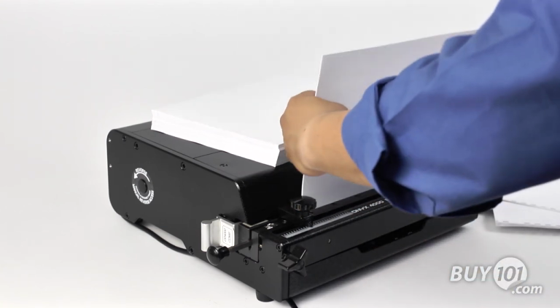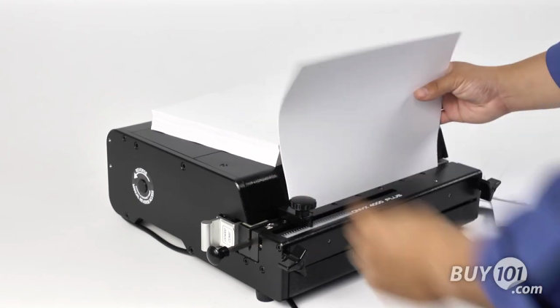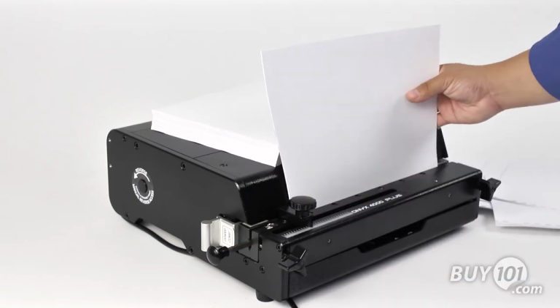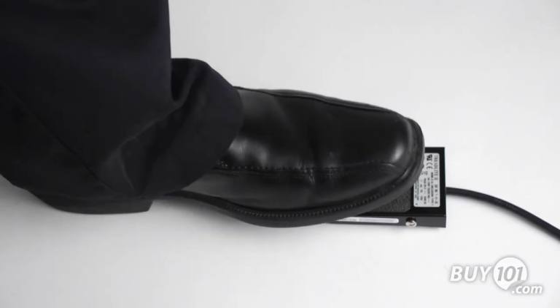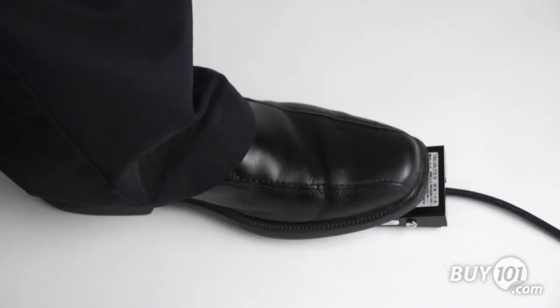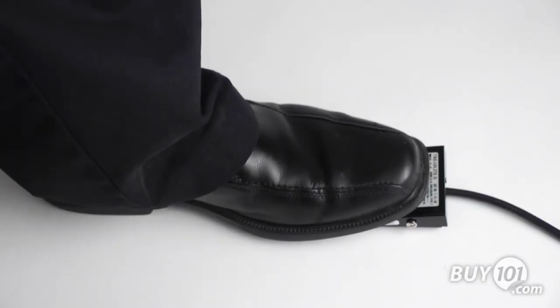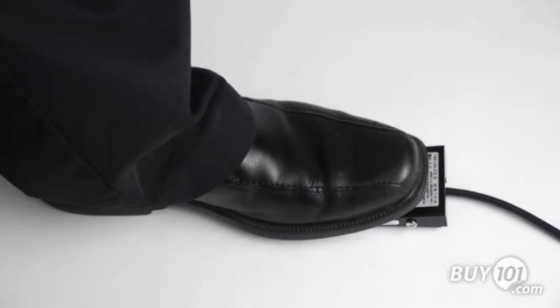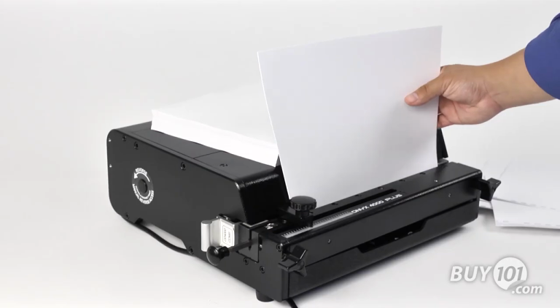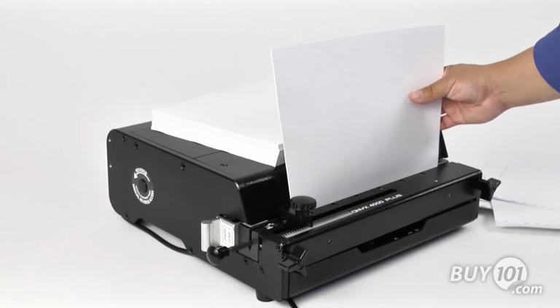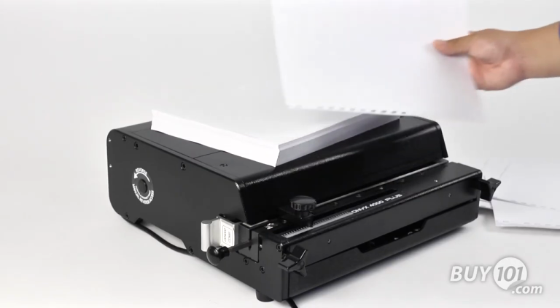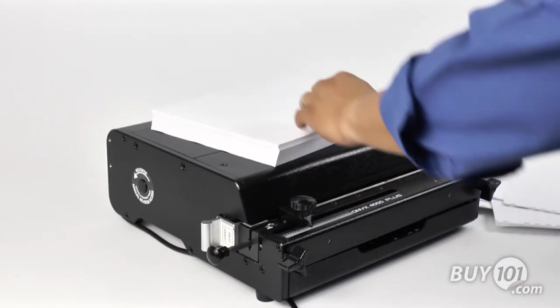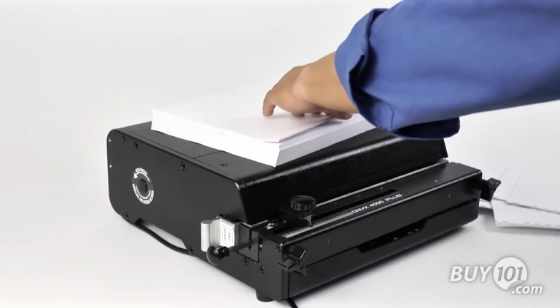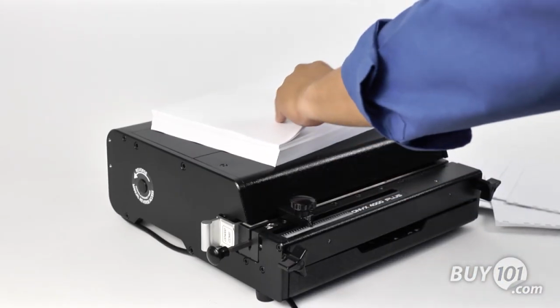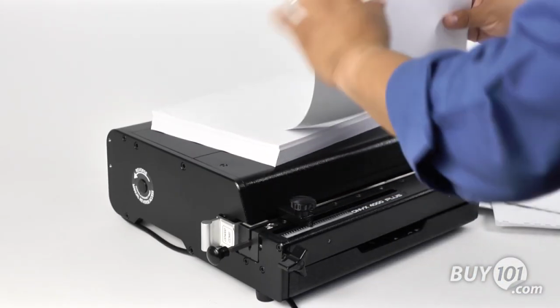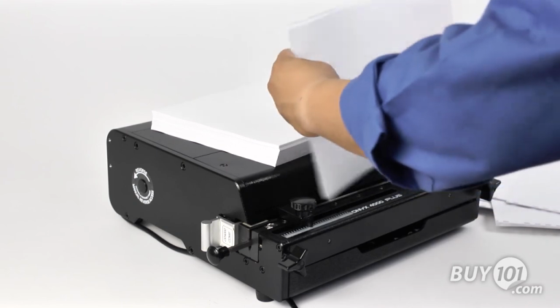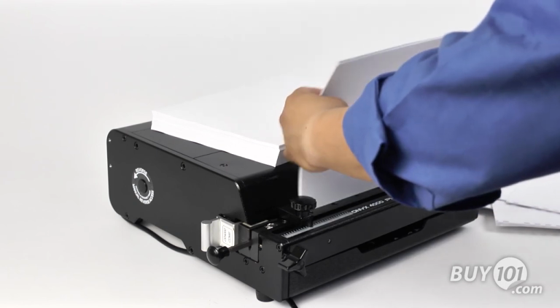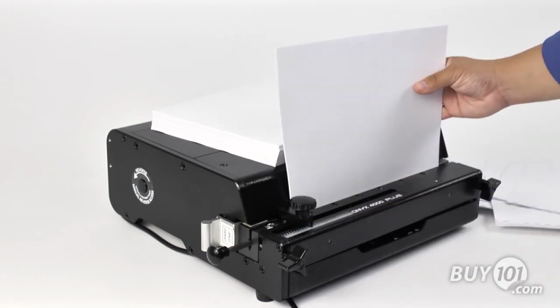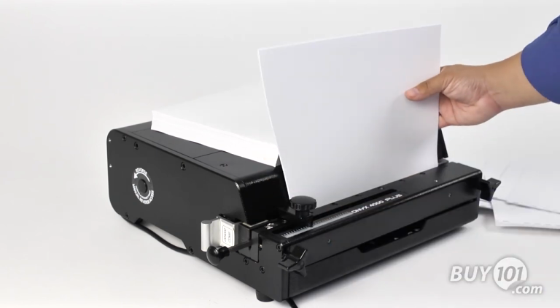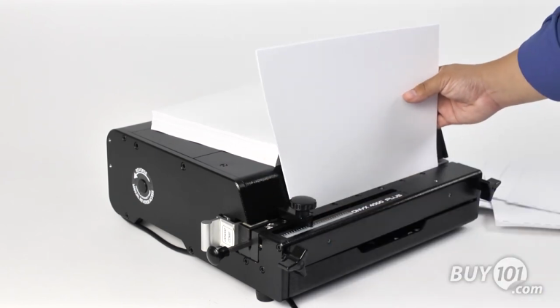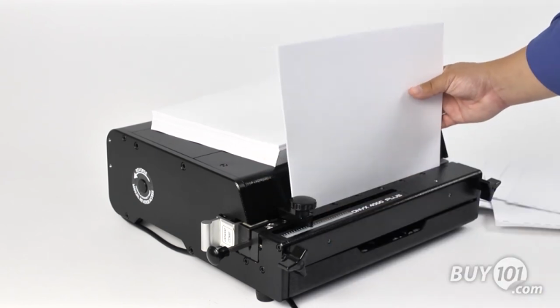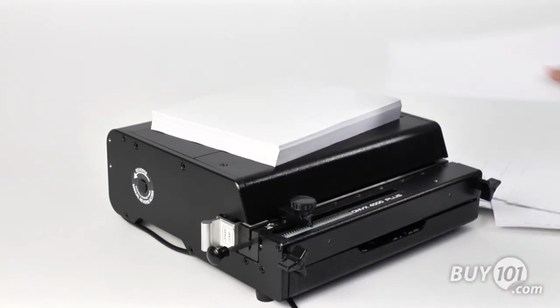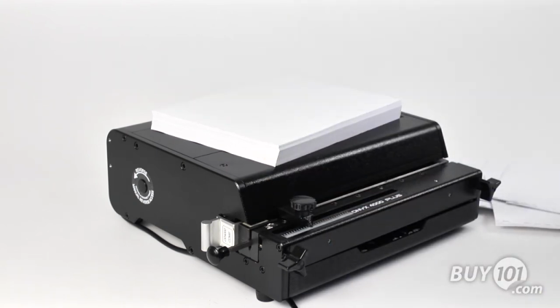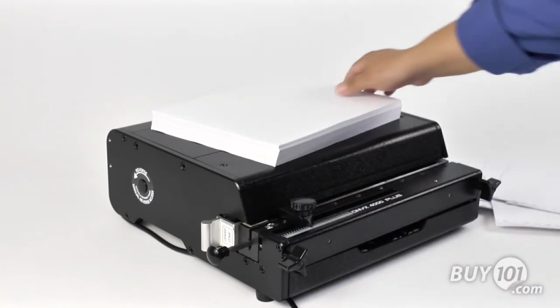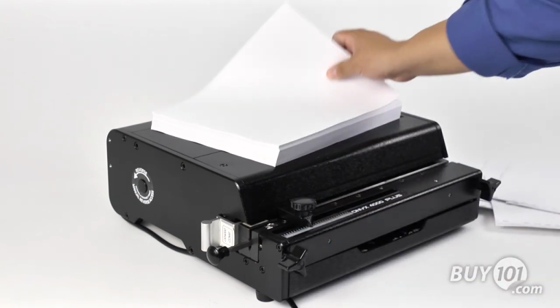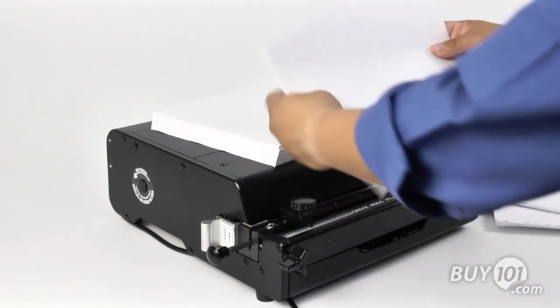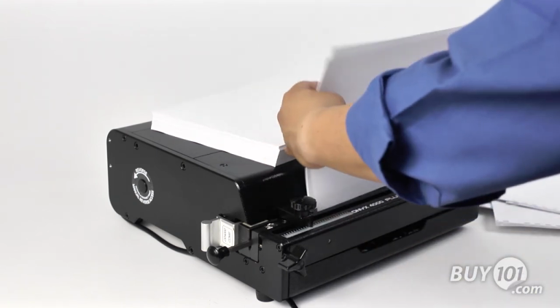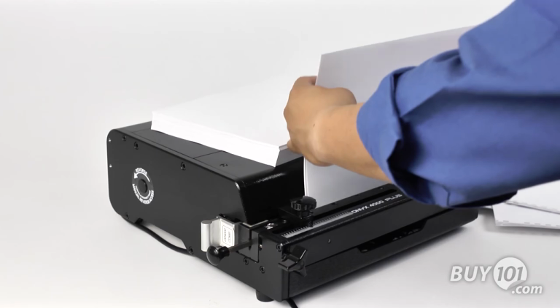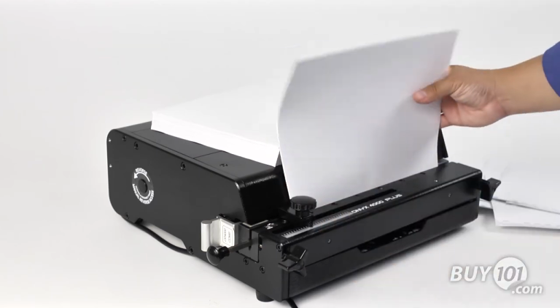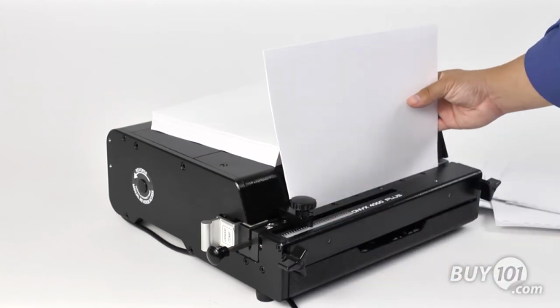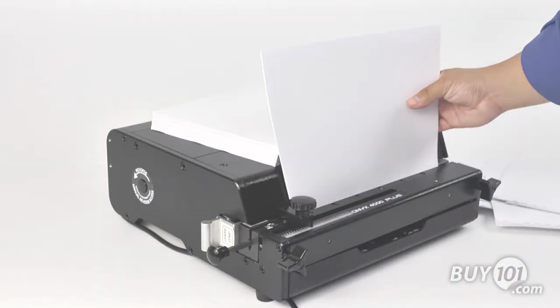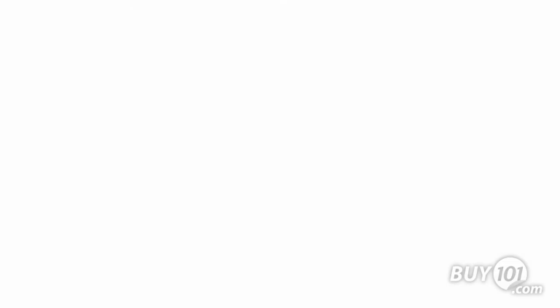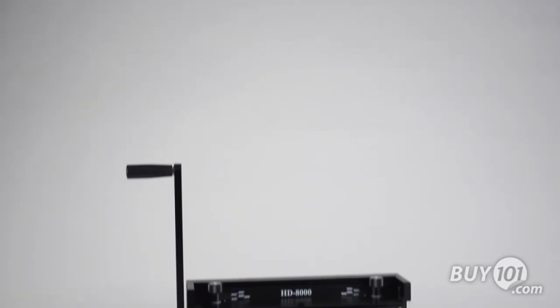All of the RhinoTuff Onyx punches have a patented auto-reverse feature and an overload detection feature that triggers an auto-reversing function of the pins to reduce jamming in the punch, making this punch very efficient.